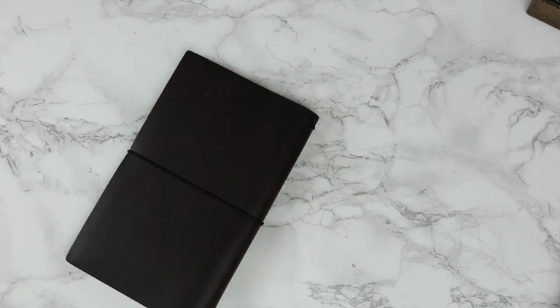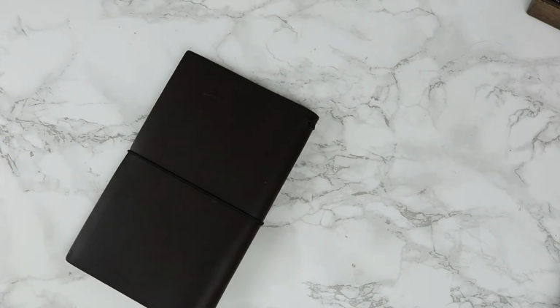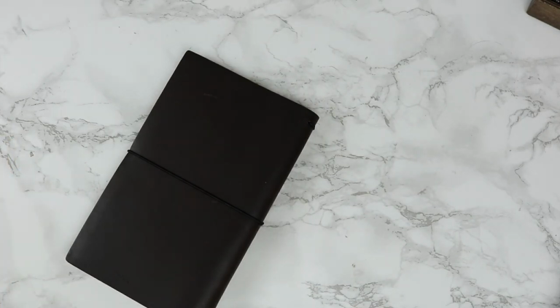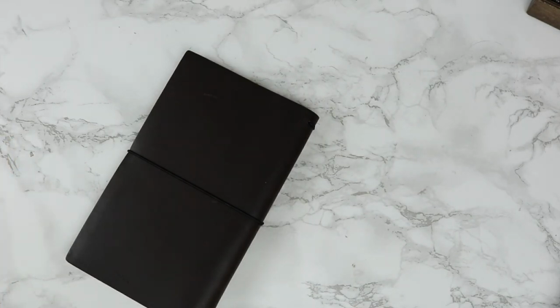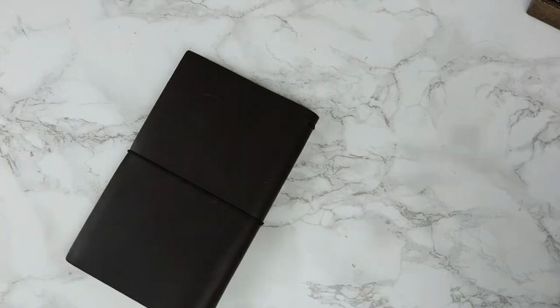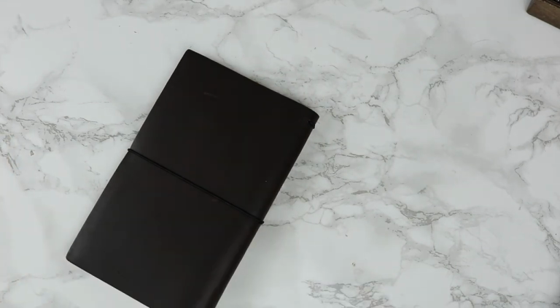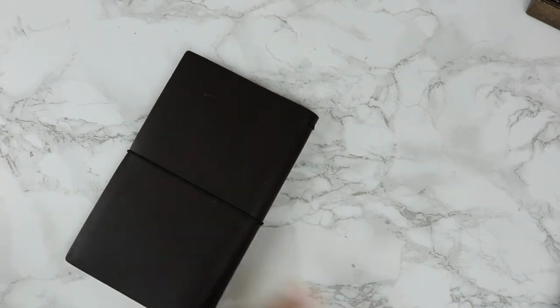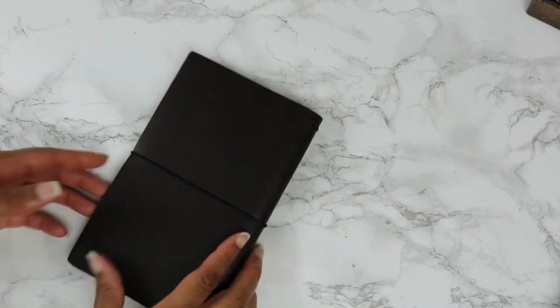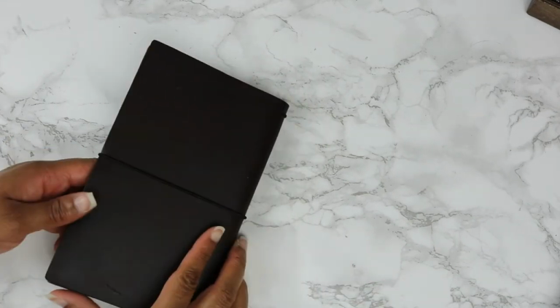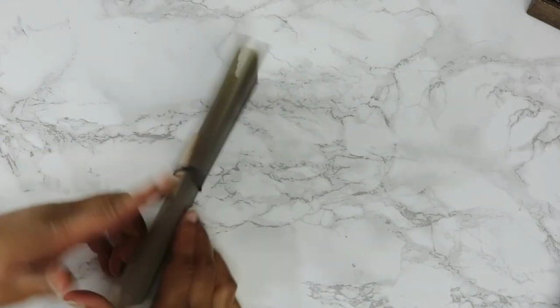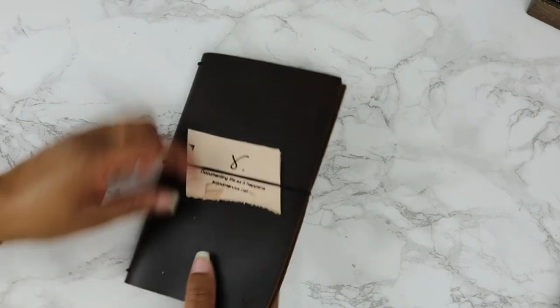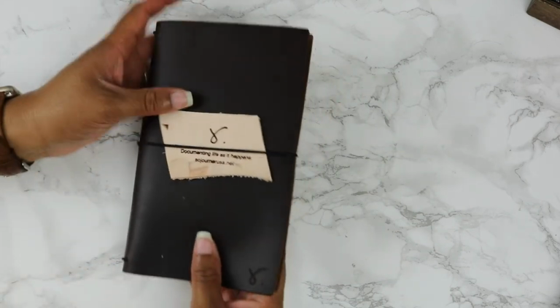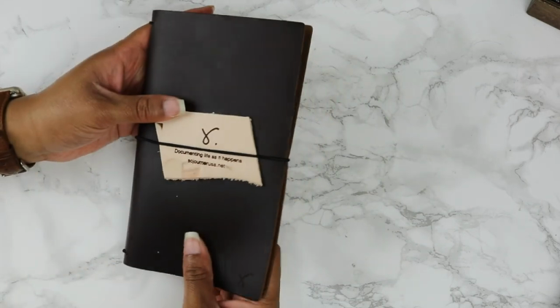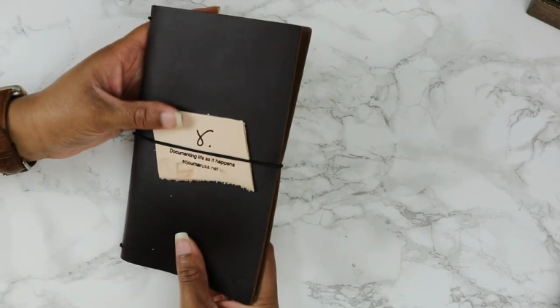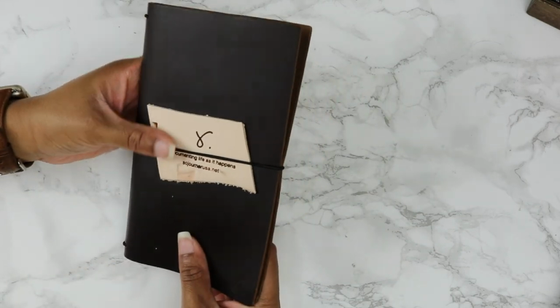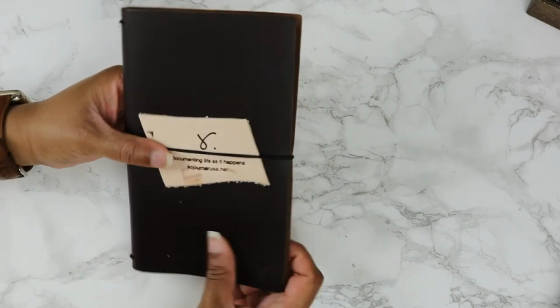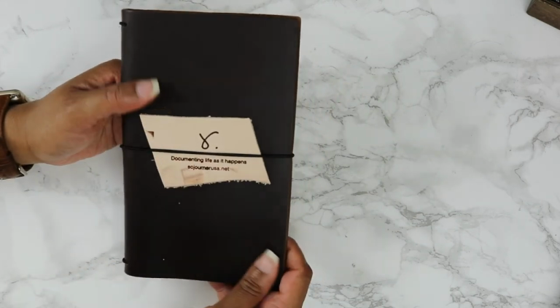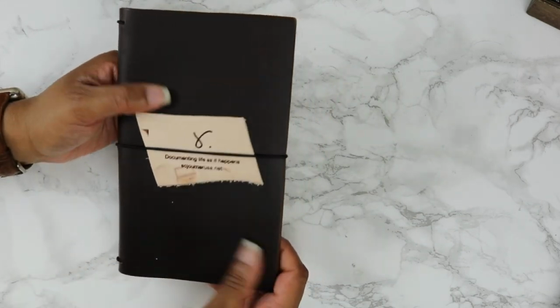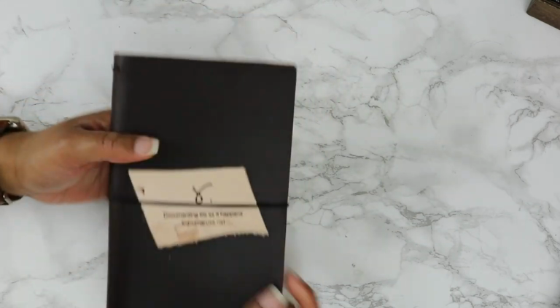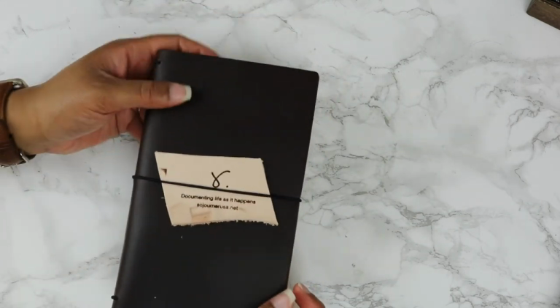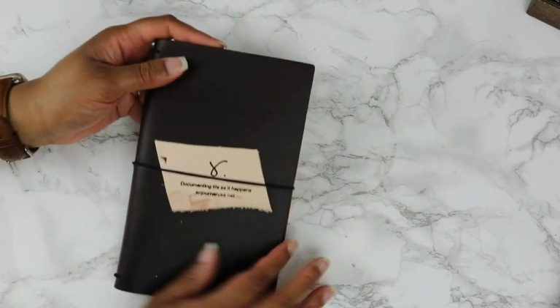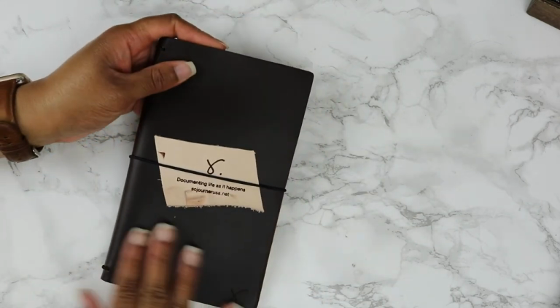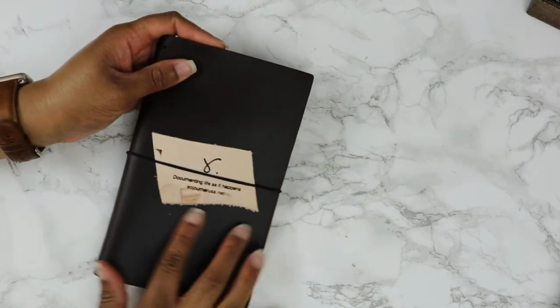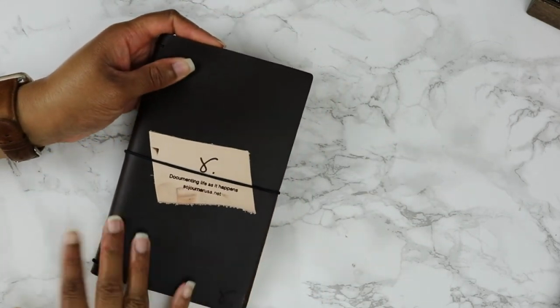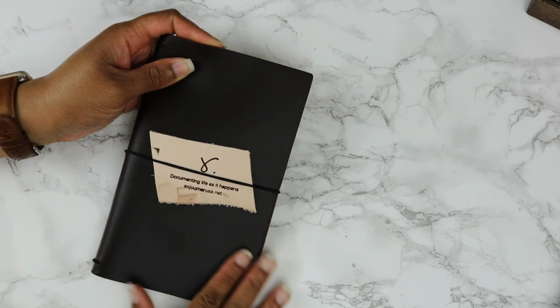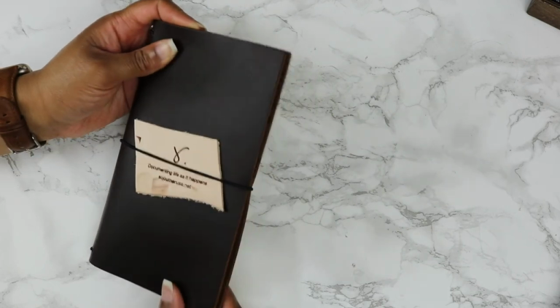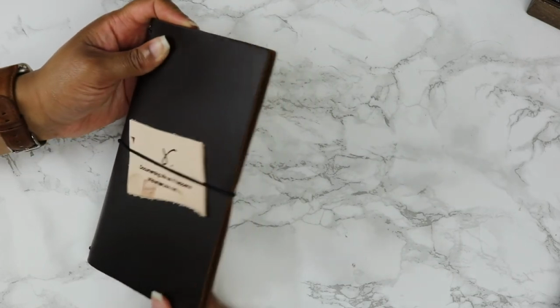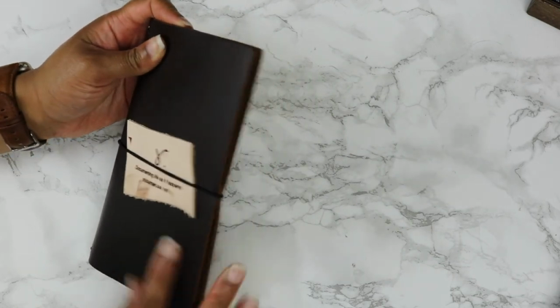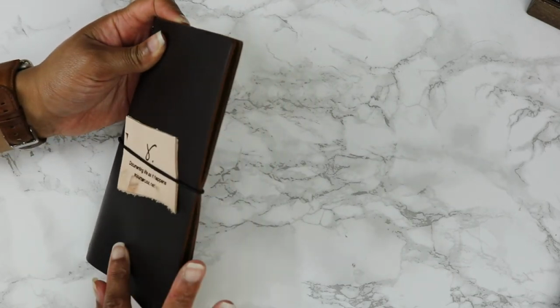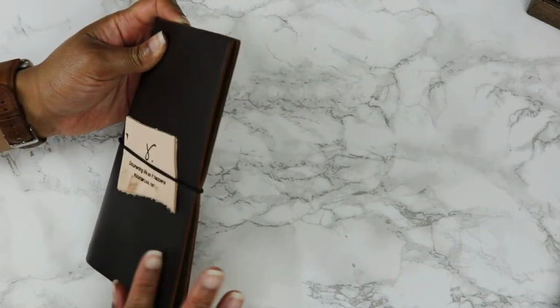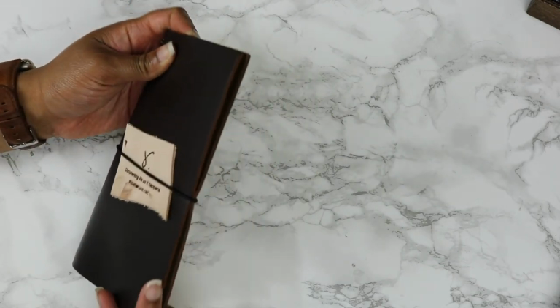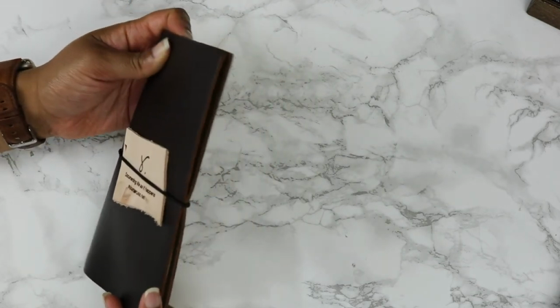Oh wow, this is really quick. So this is the color and boy, this is very smooth.